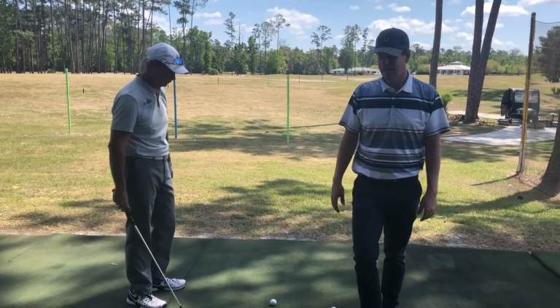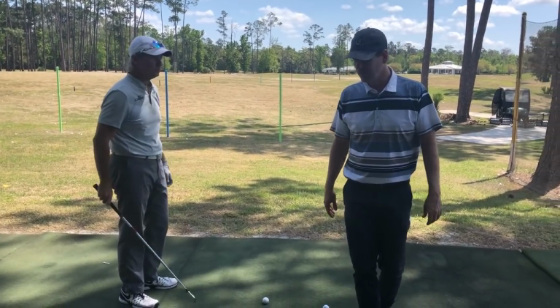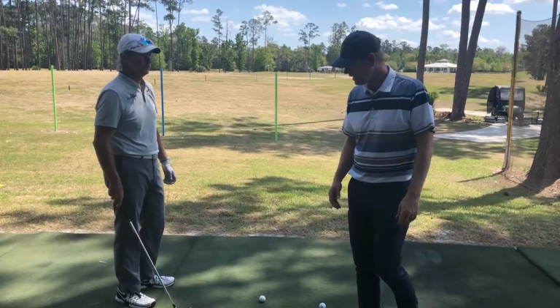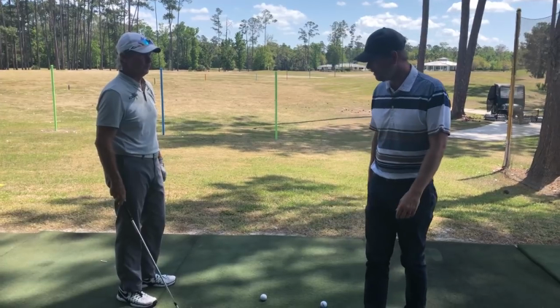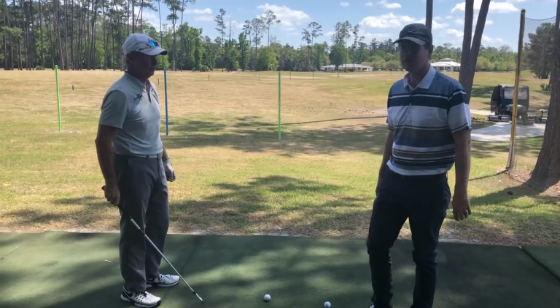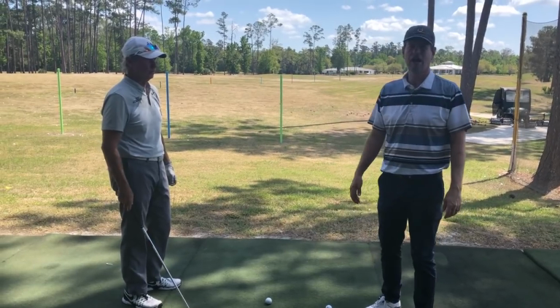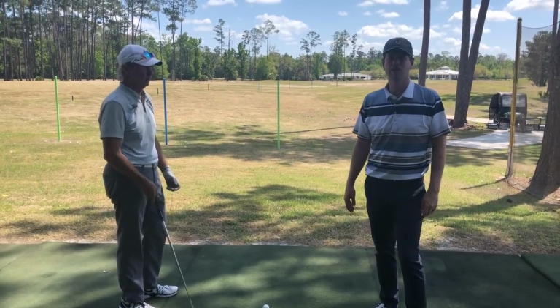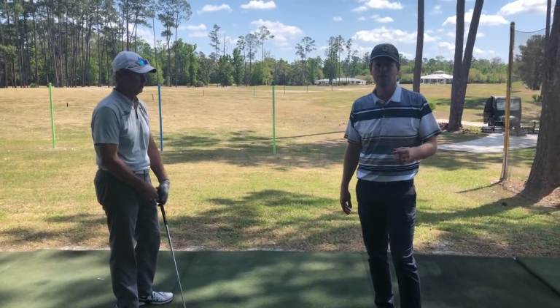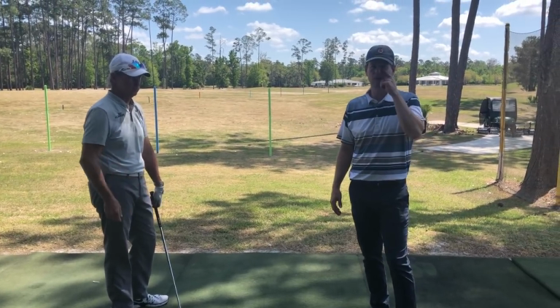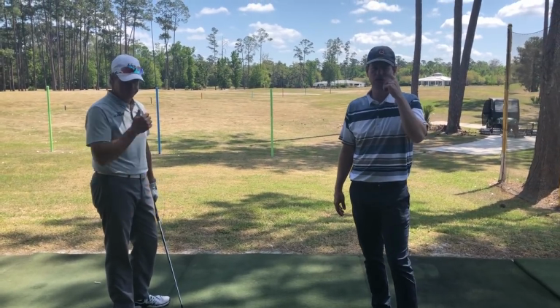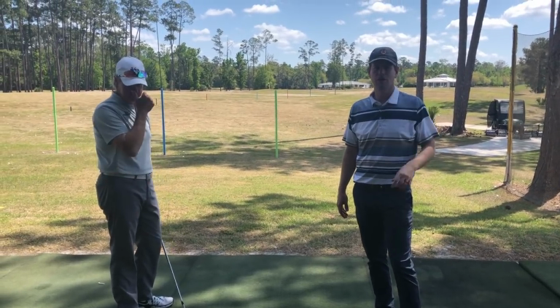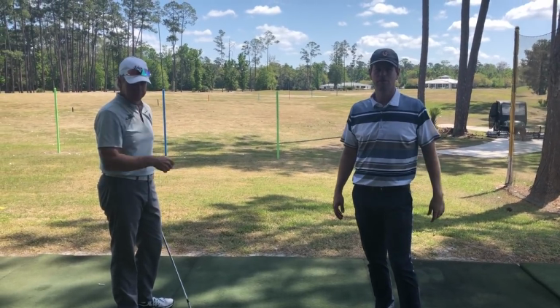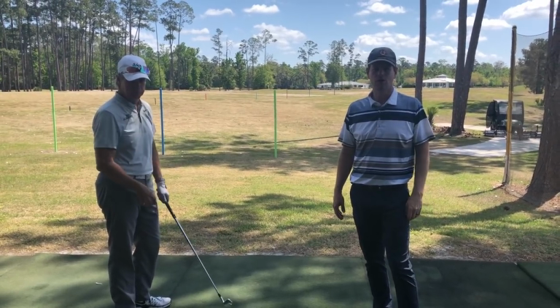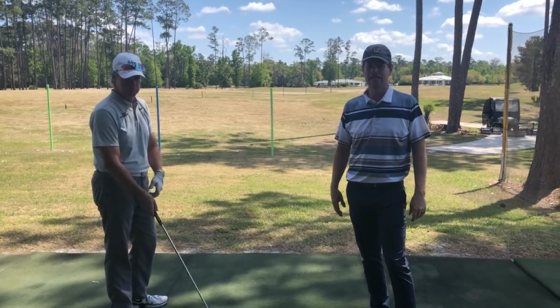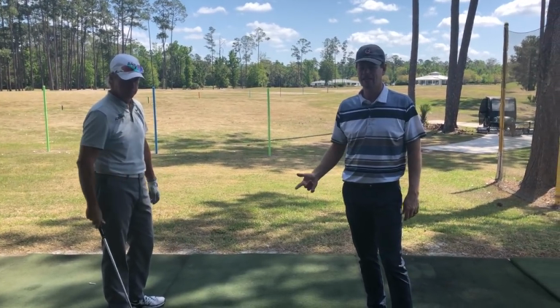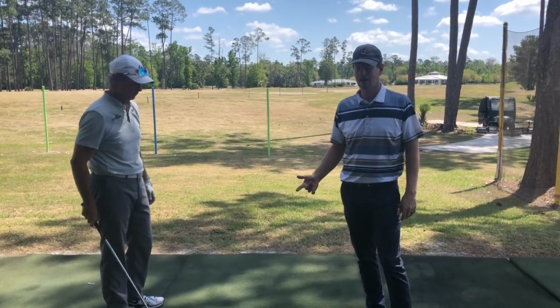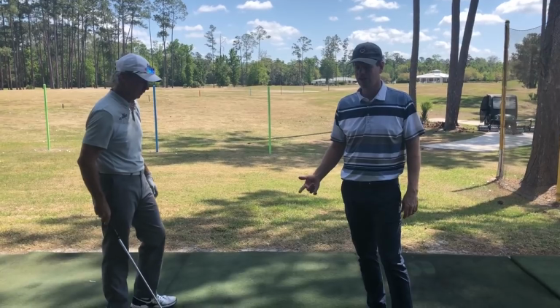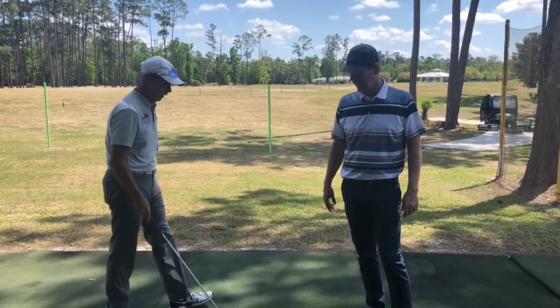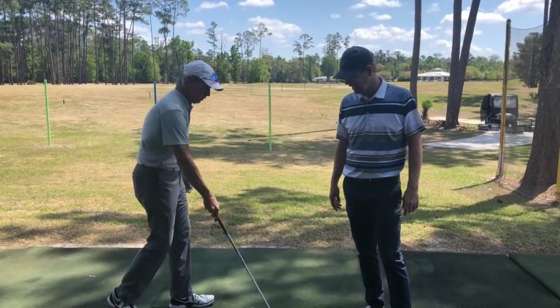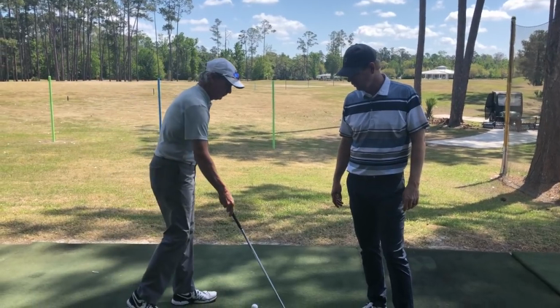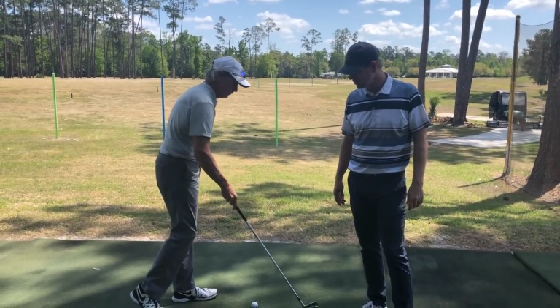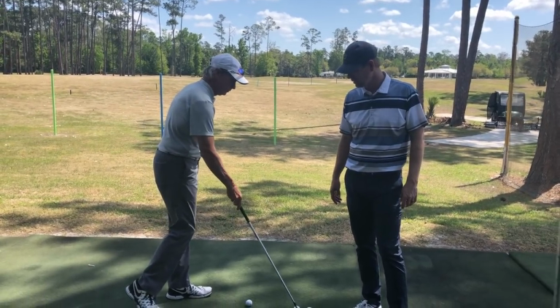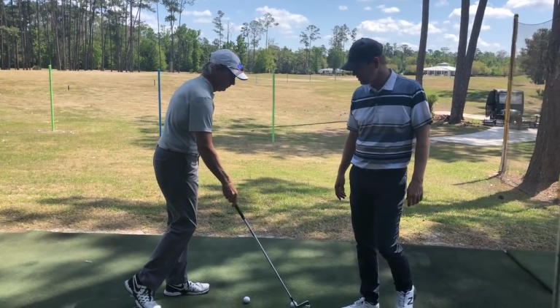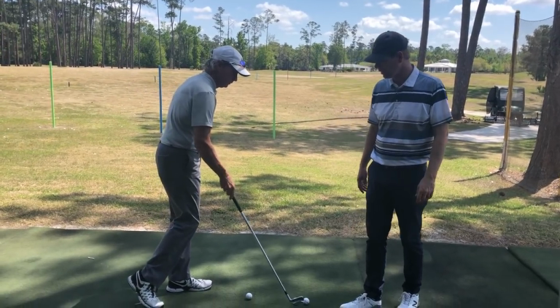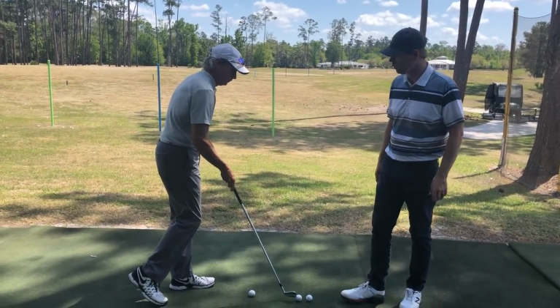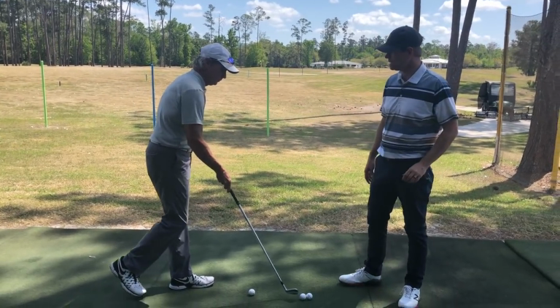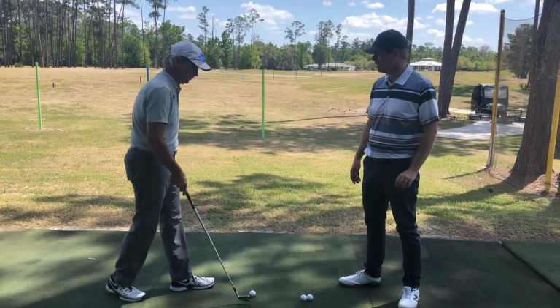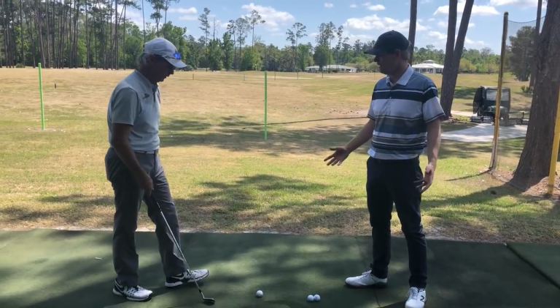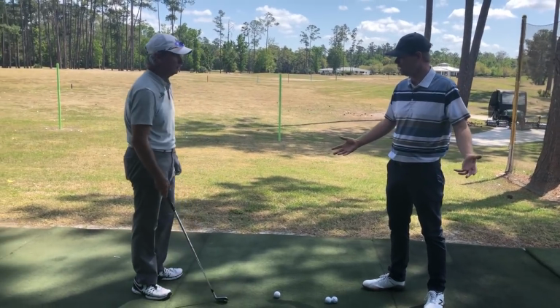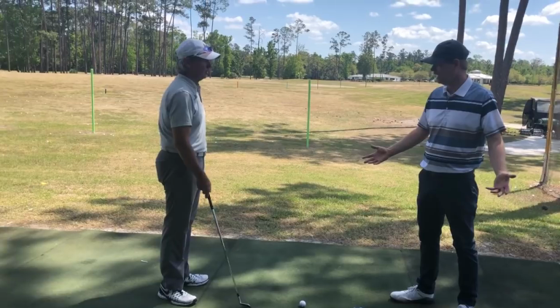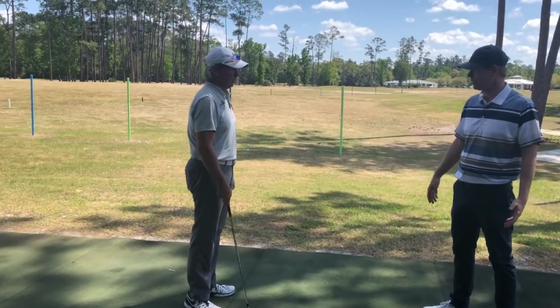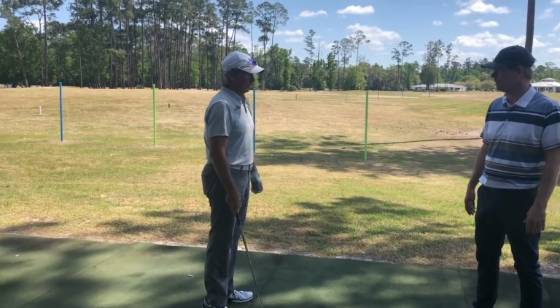Dan was a very high-level baseball pitcher before he got into golf. Dan, what are some of the similarities between throwing a baseball, if any, and swinging the golf club?